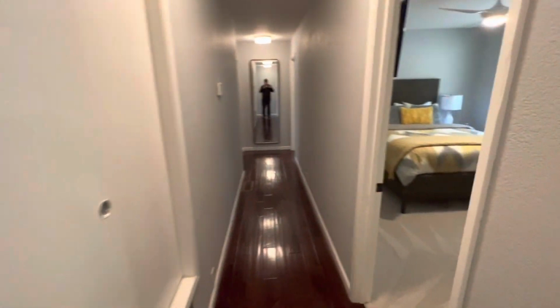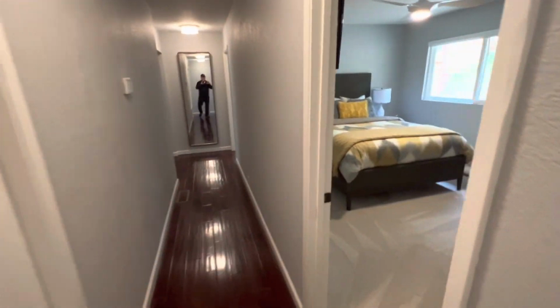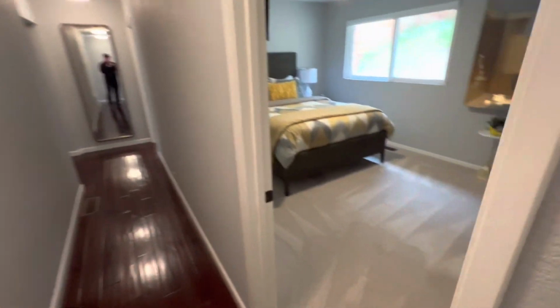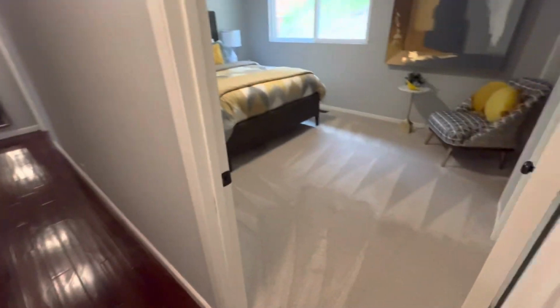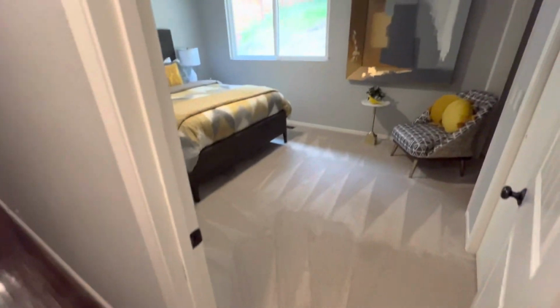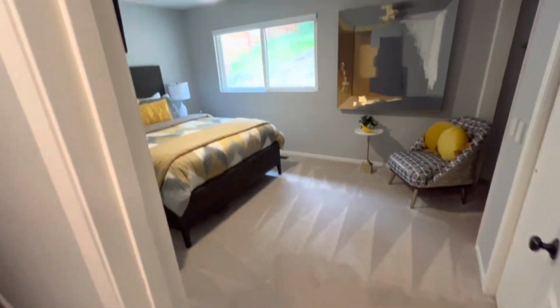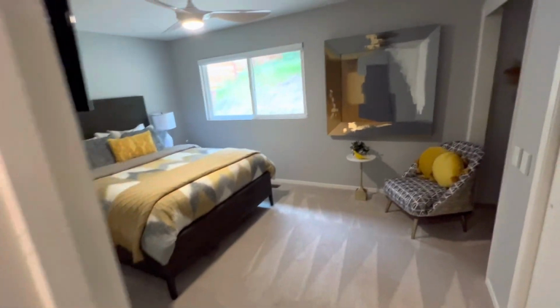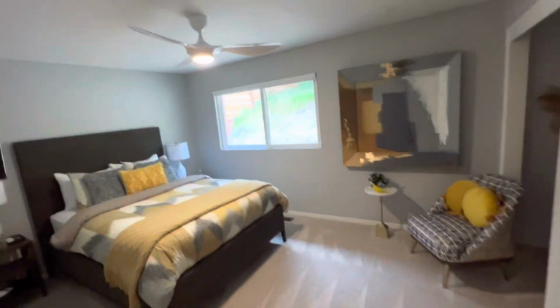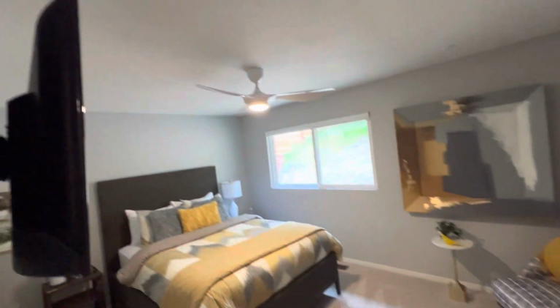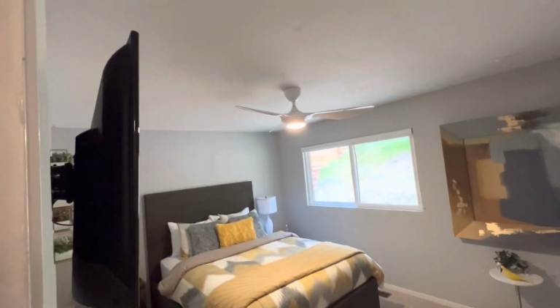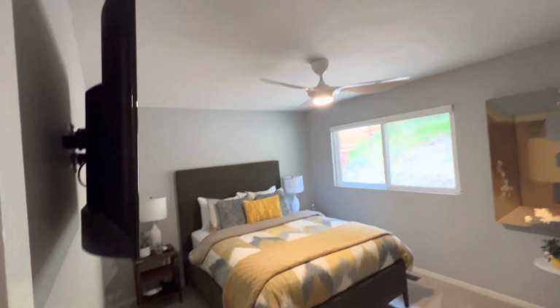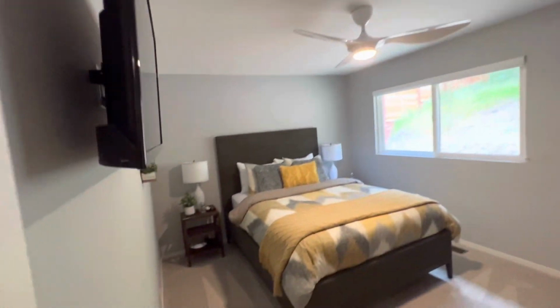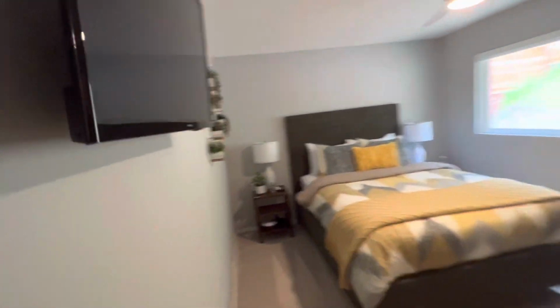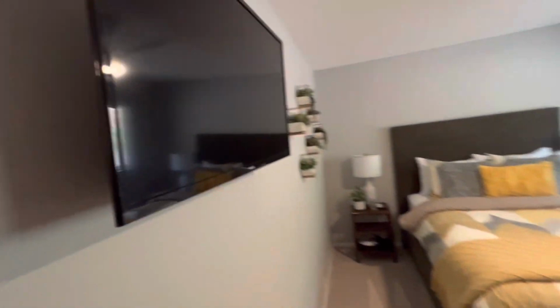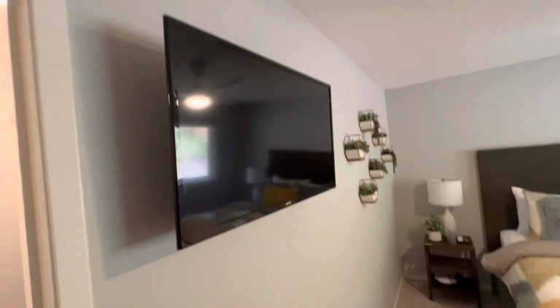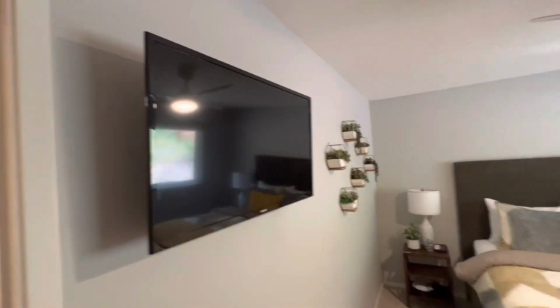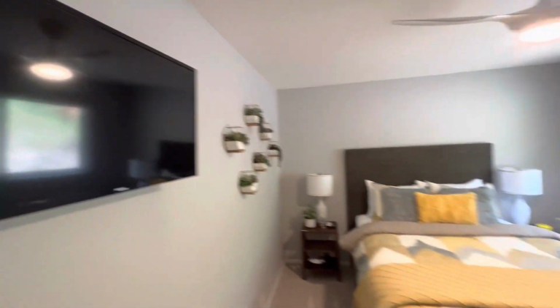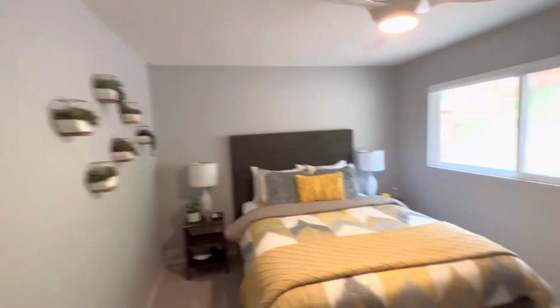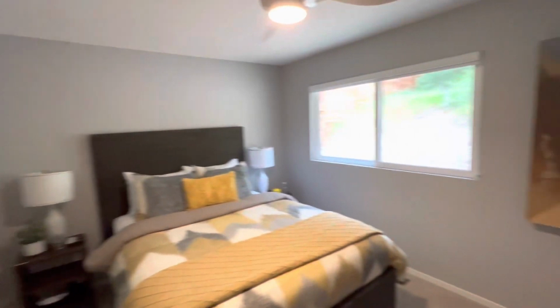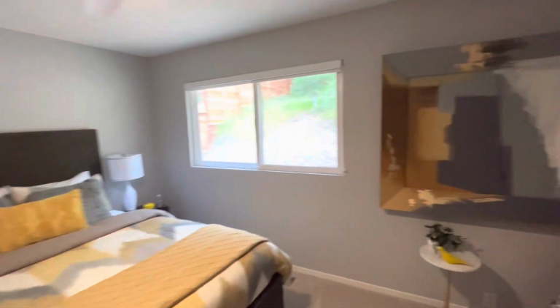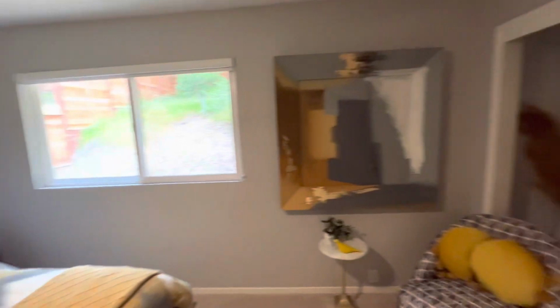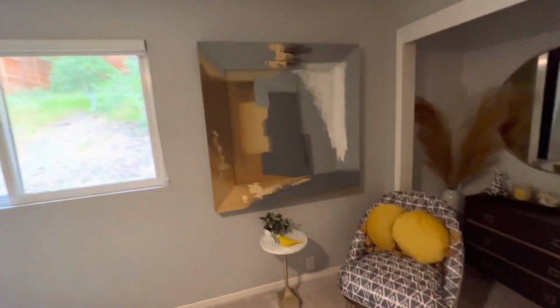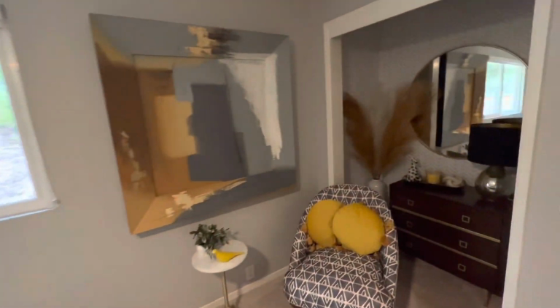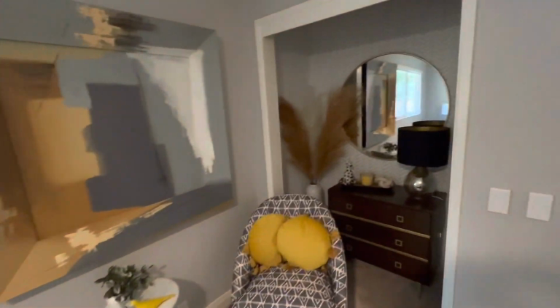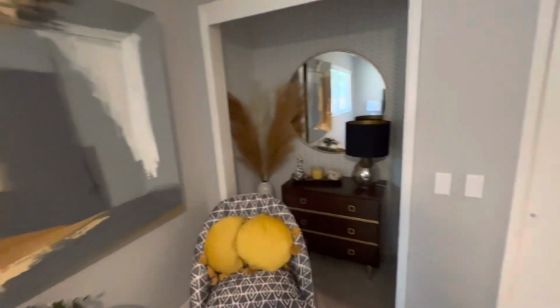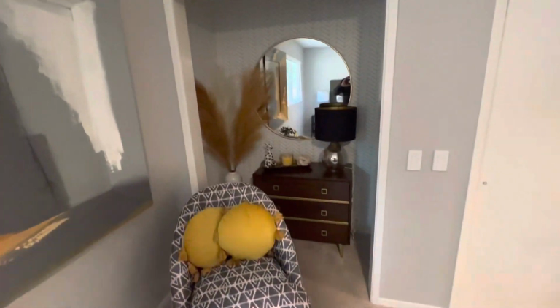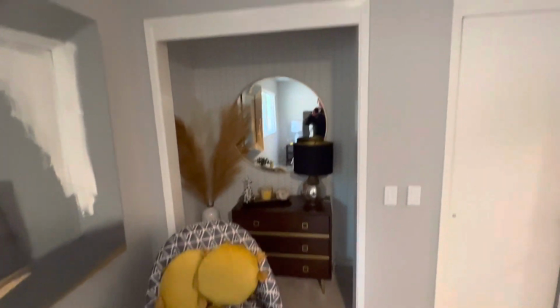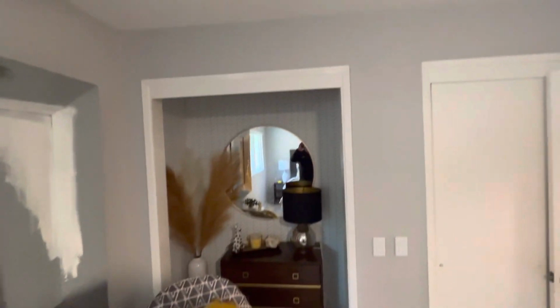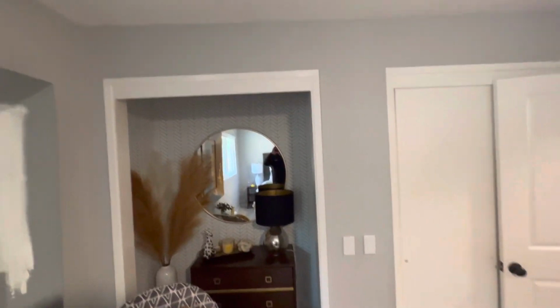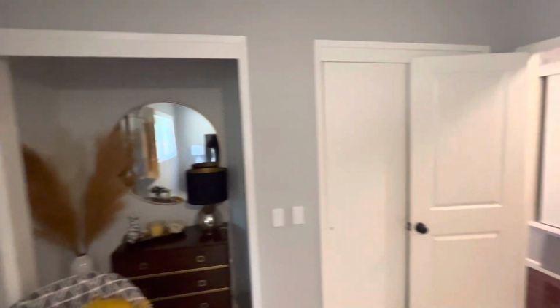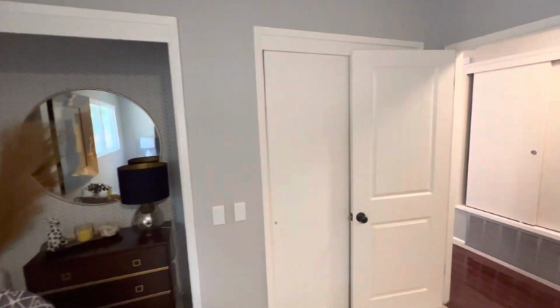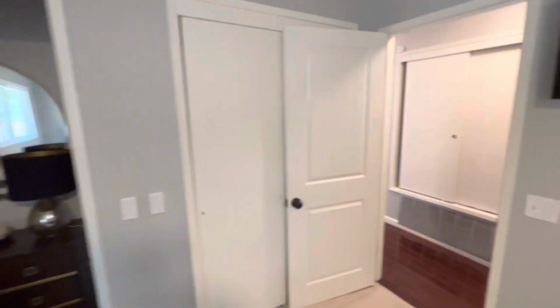And bedroom number two. That's your flat screen TV. Now there's a little alcove set up. That's cute. New closet over there.